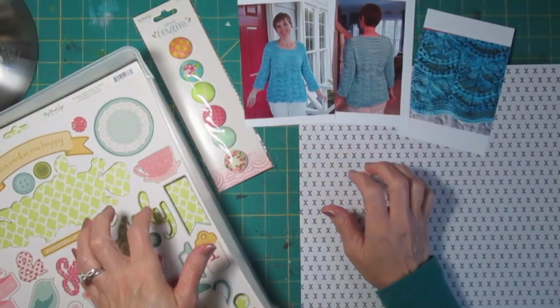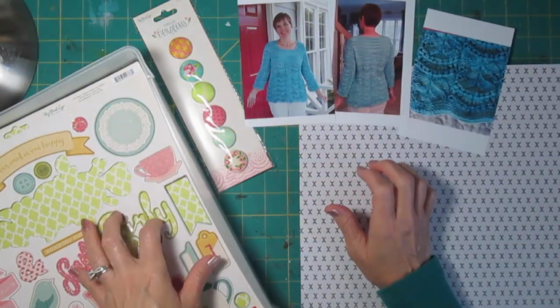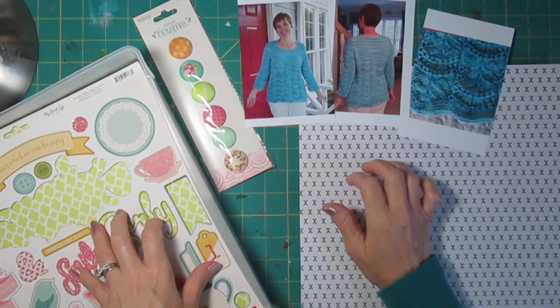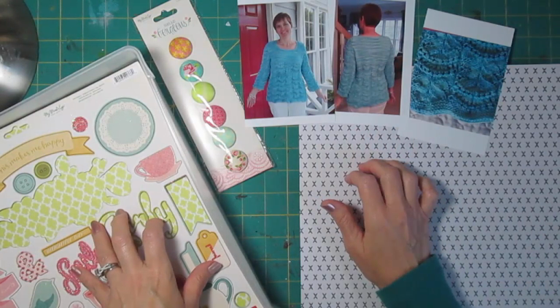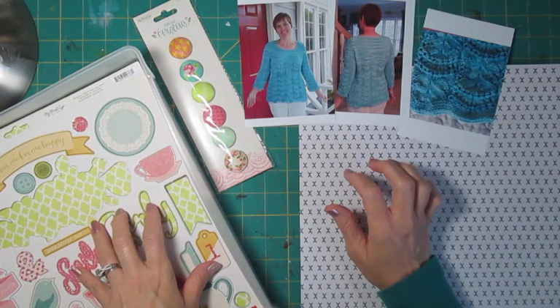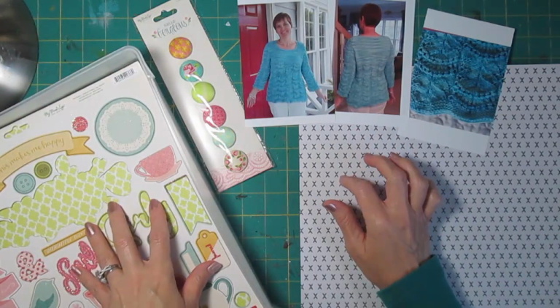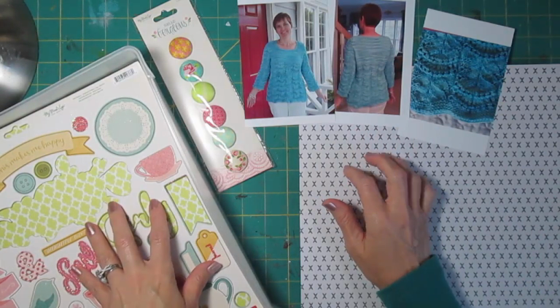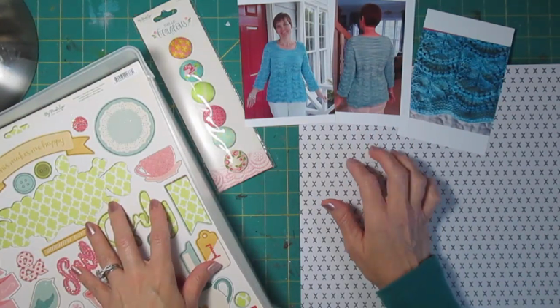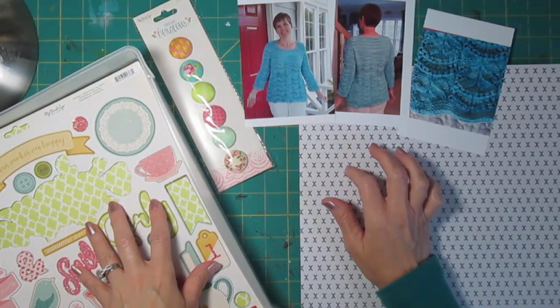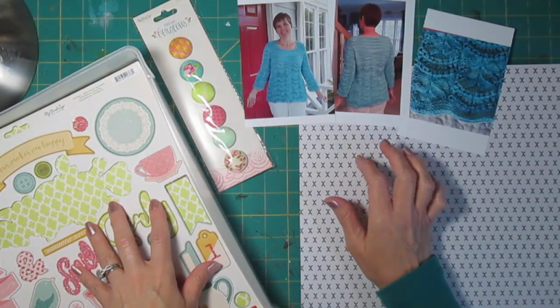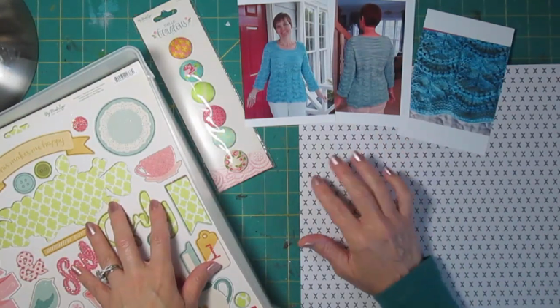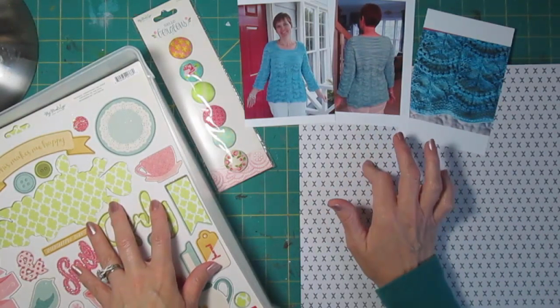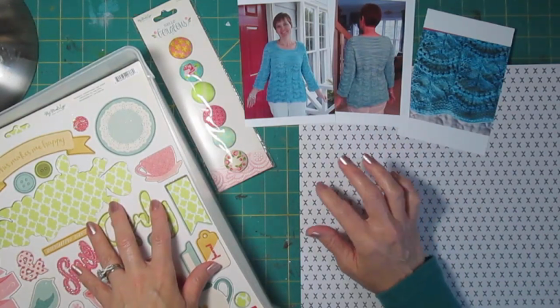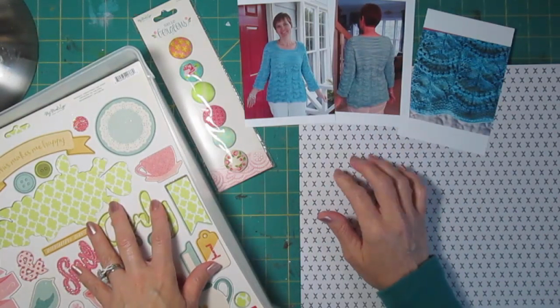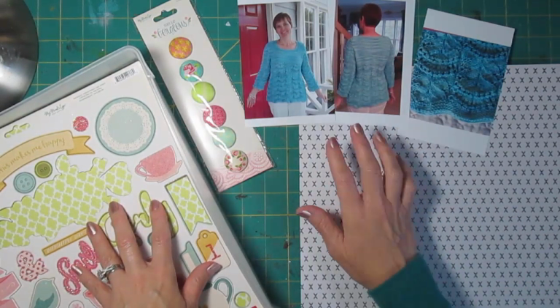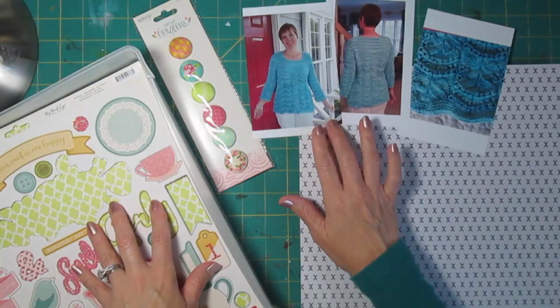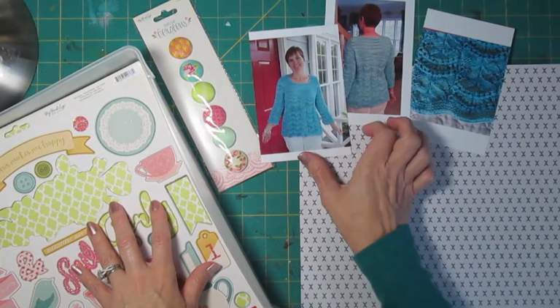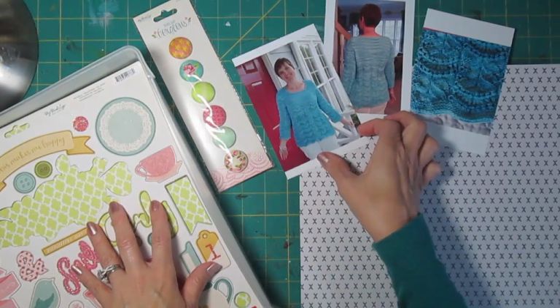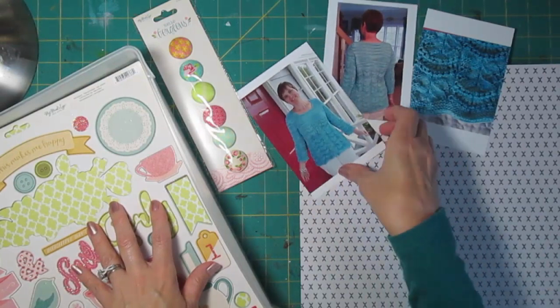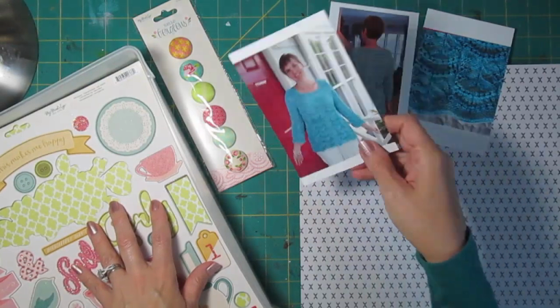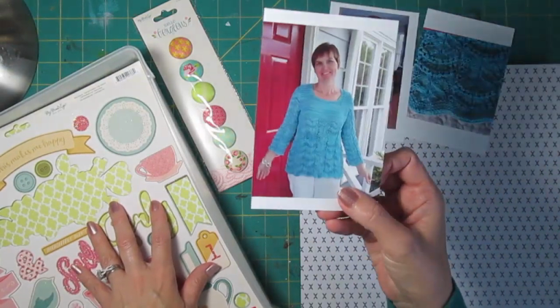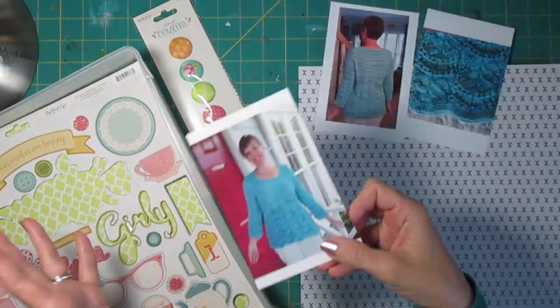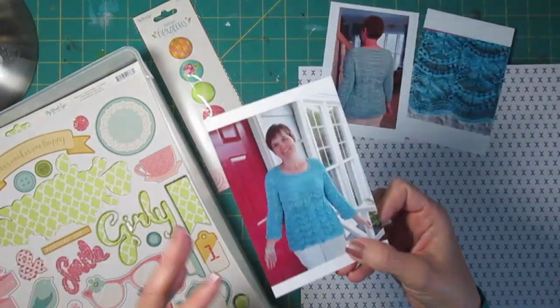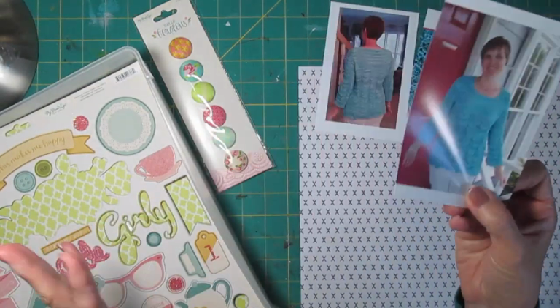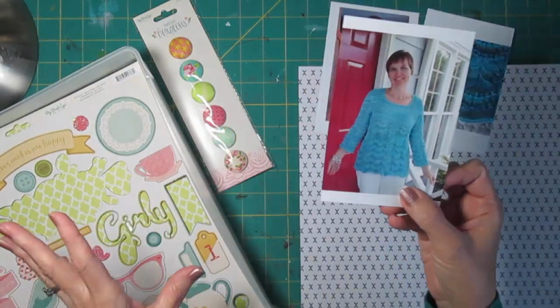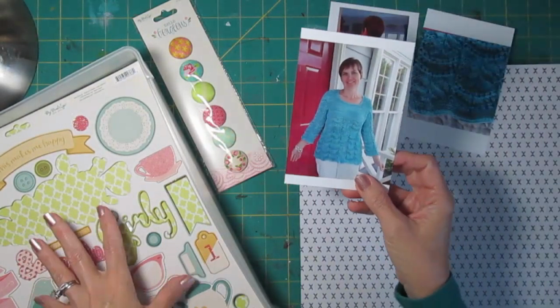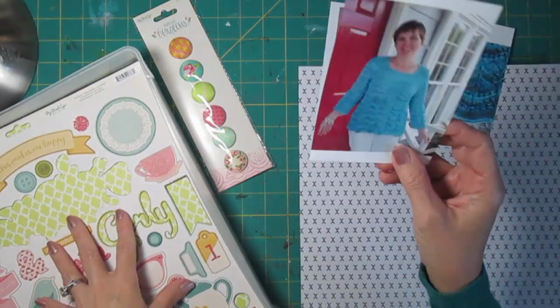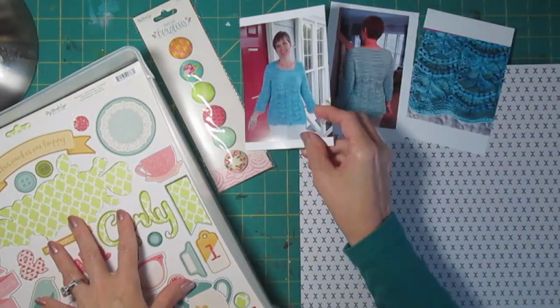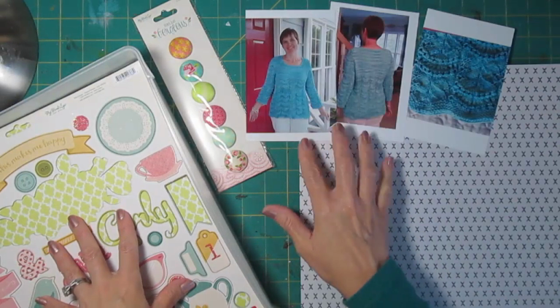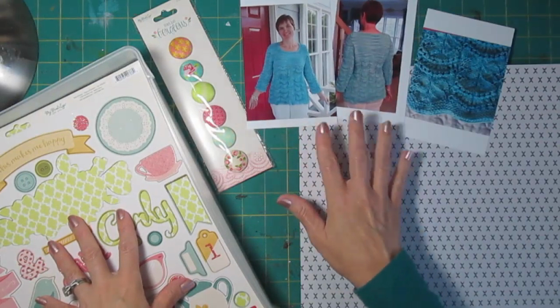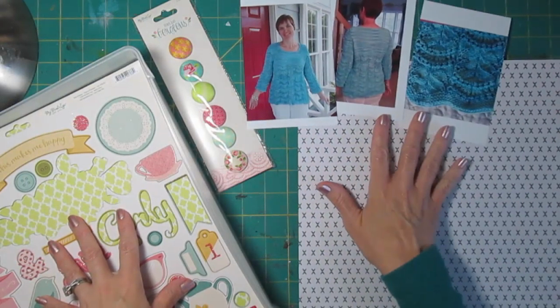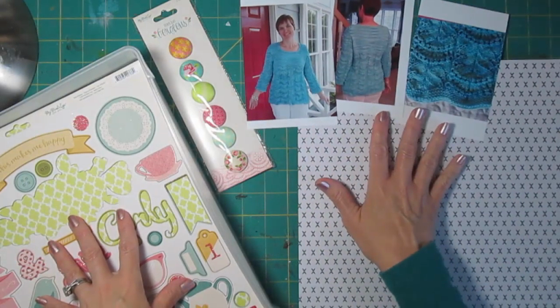I'm also doing this for a challenge at Victoria Marie's Facebook page for National Scrapbooking Day. There was a challenge to use a selfie or a photo of yourself and talk about what's kind of going on in your life, so these photos seem to fit that pretty well.